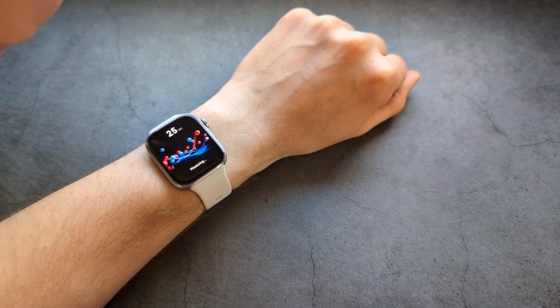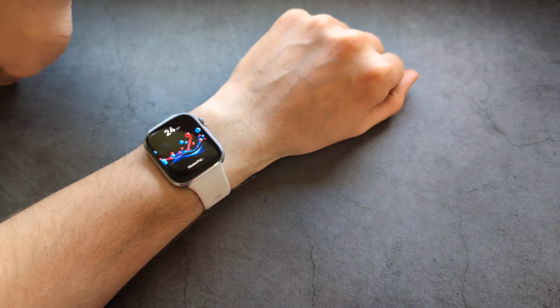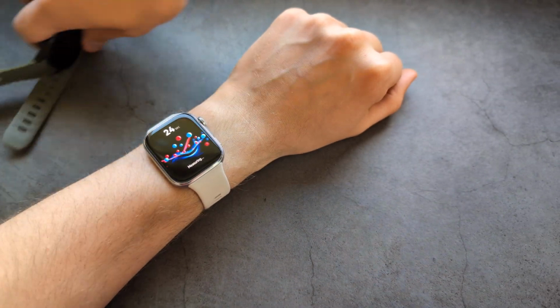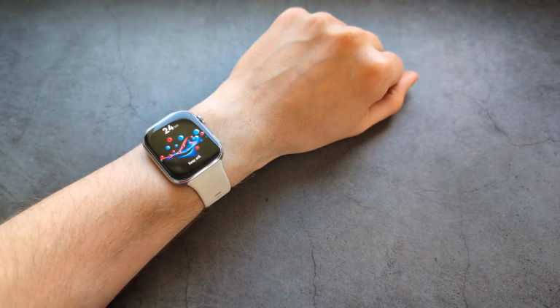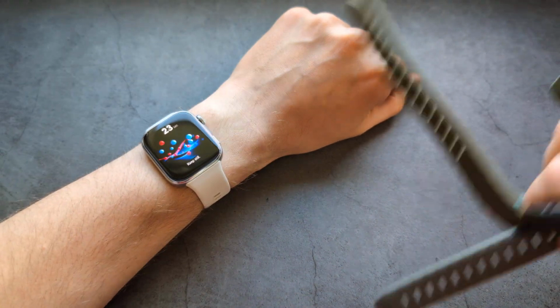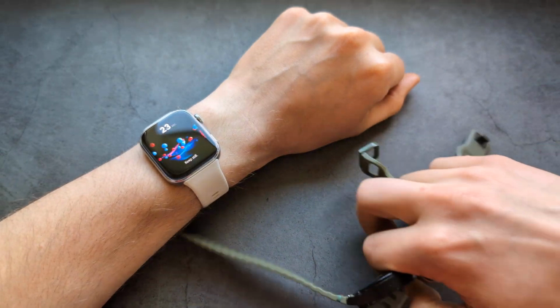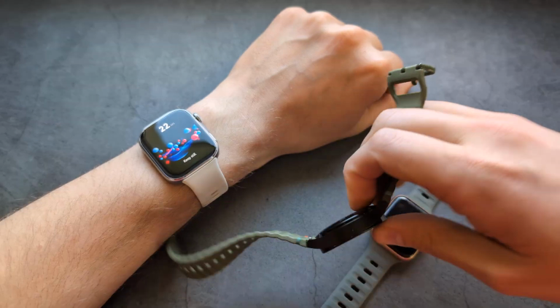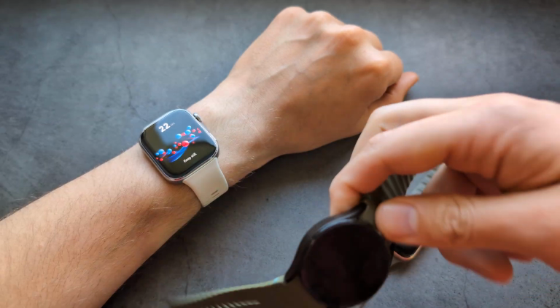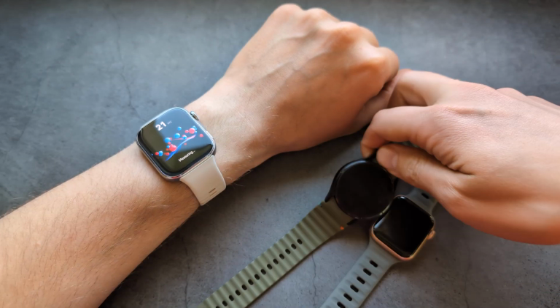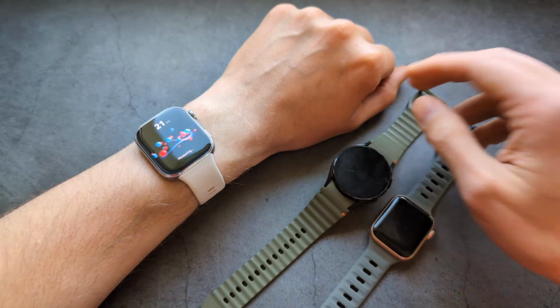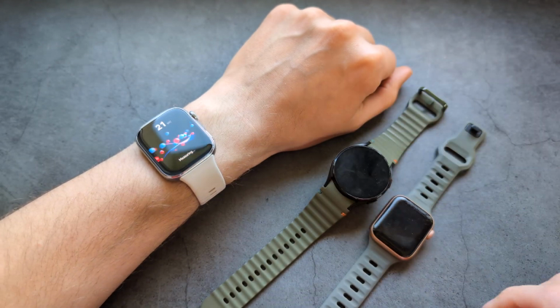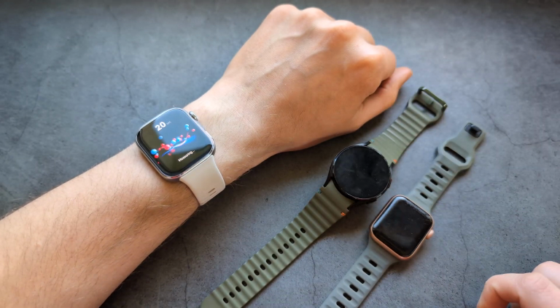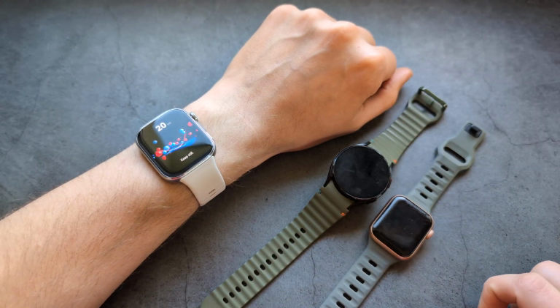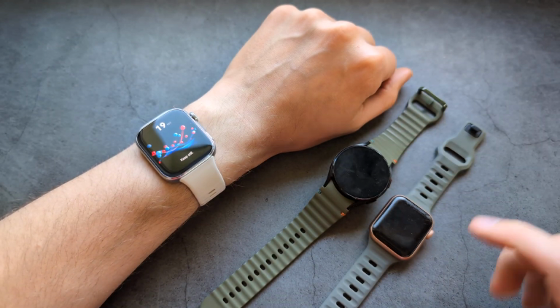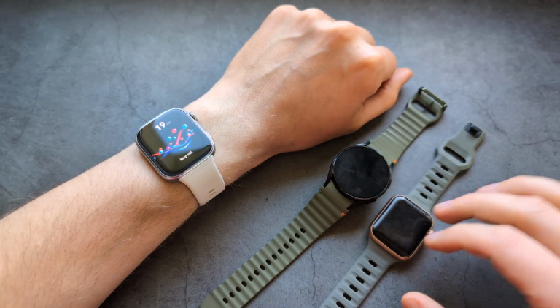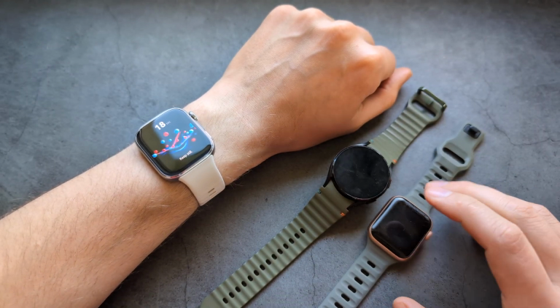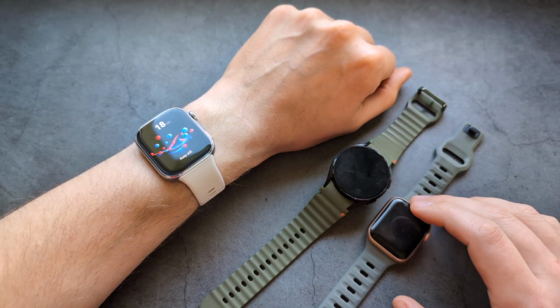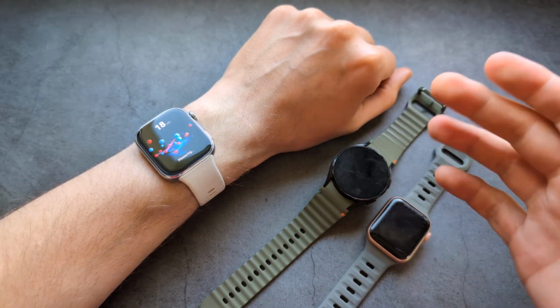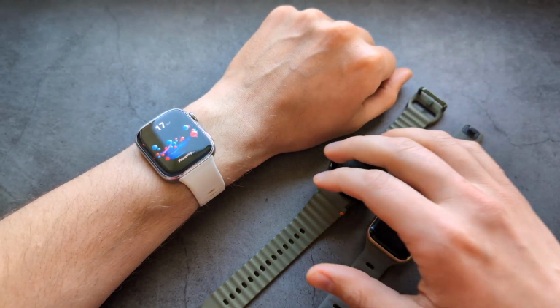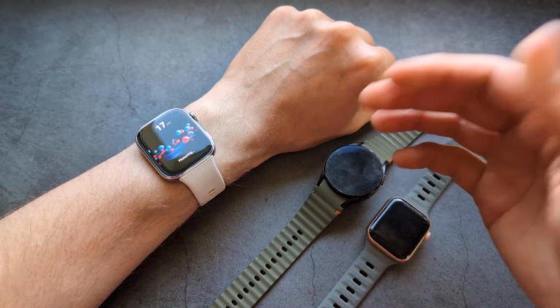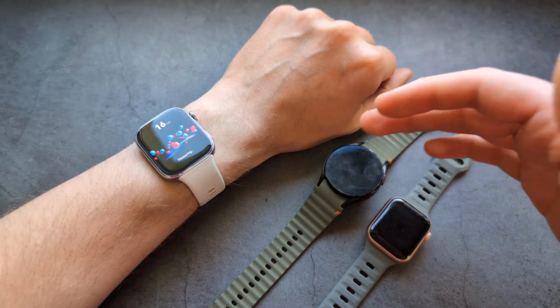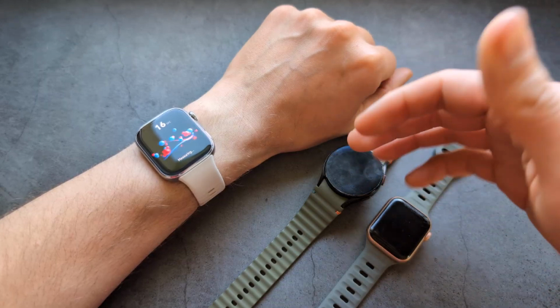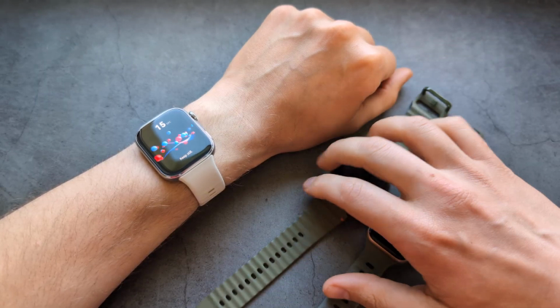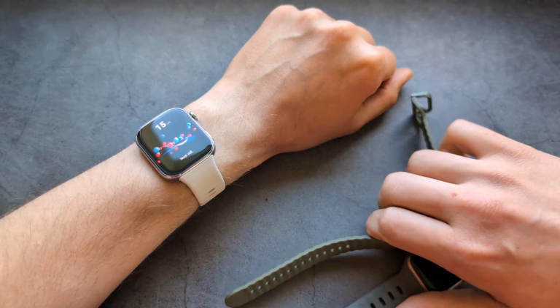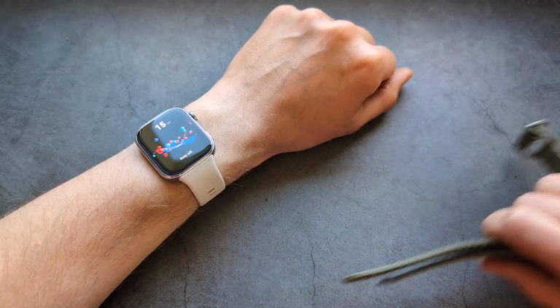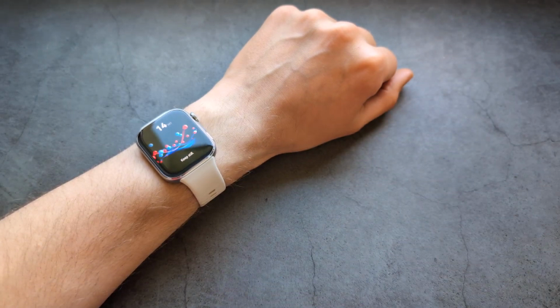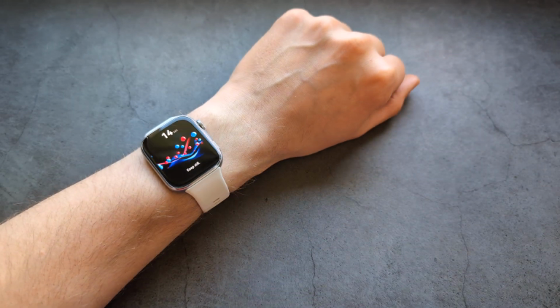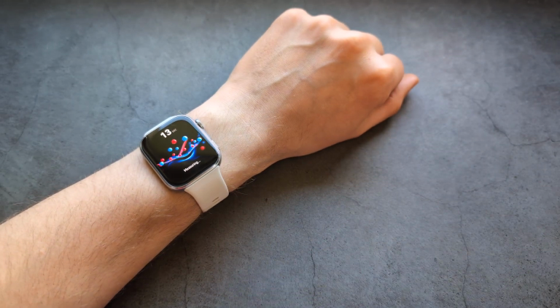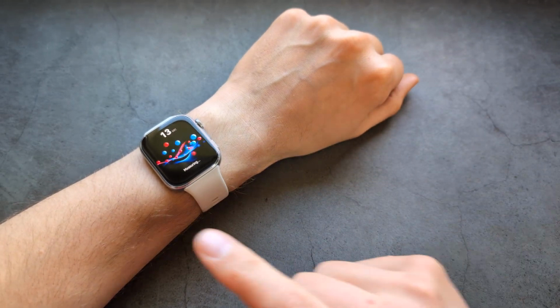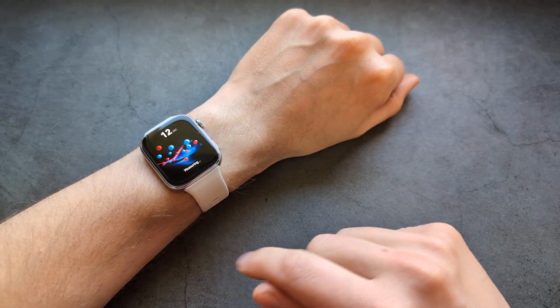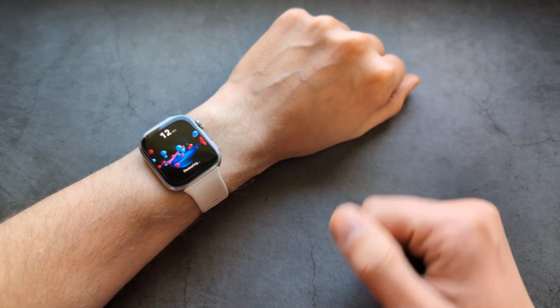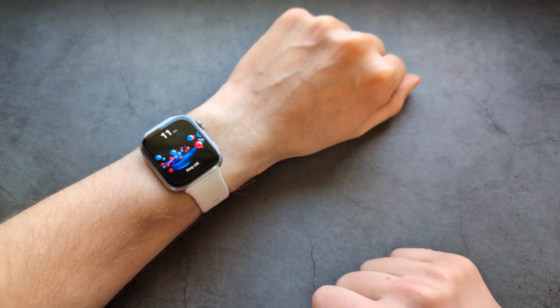Also, when it comes to the performance of this SpO2, I find it to be pretty much identical to my Apple Watch and also Samsung — watches that are like four times more expensive — and this does pretty much the same job.